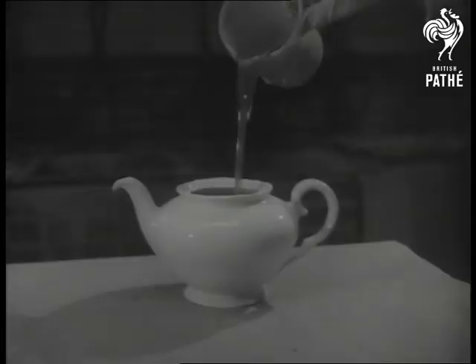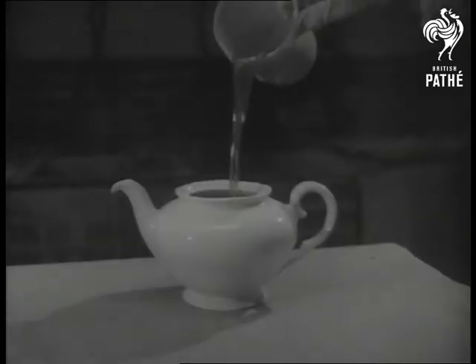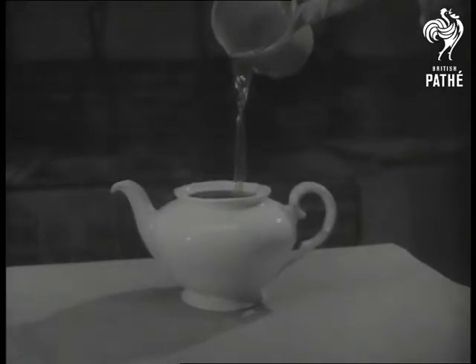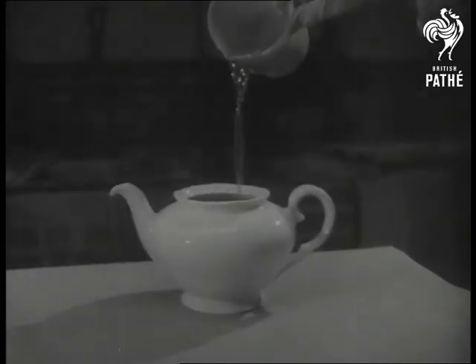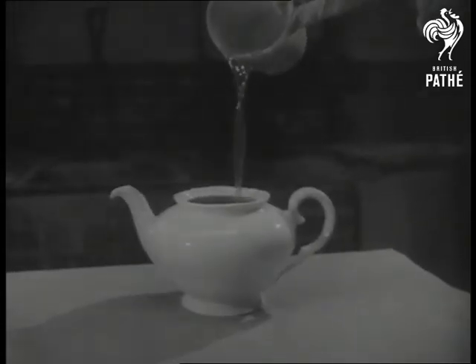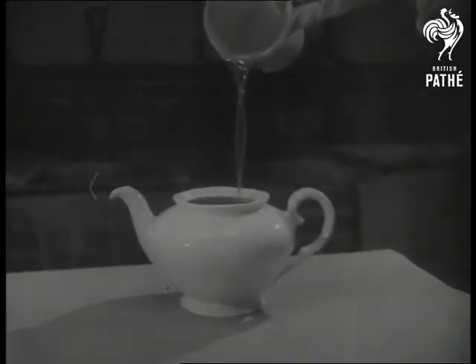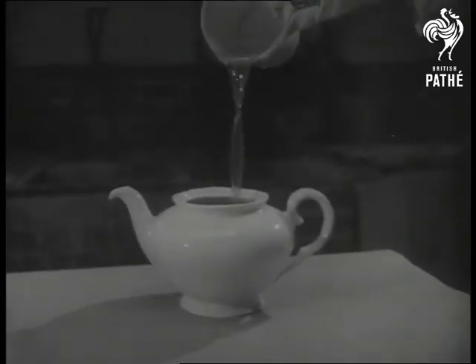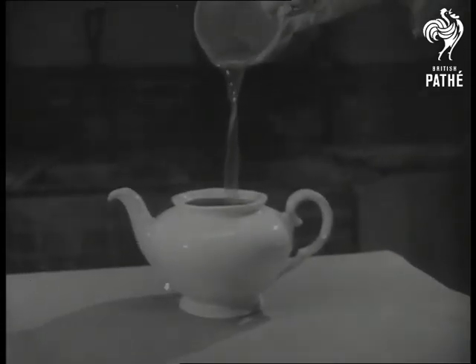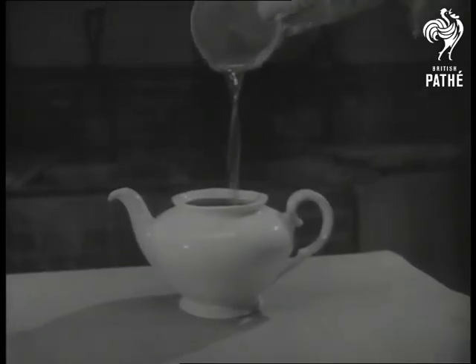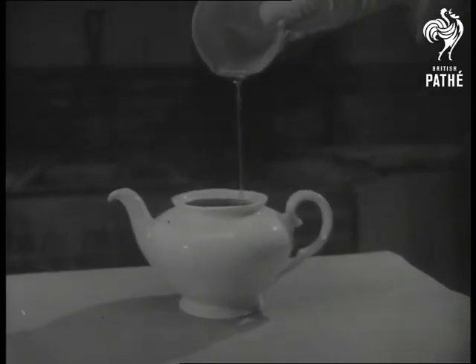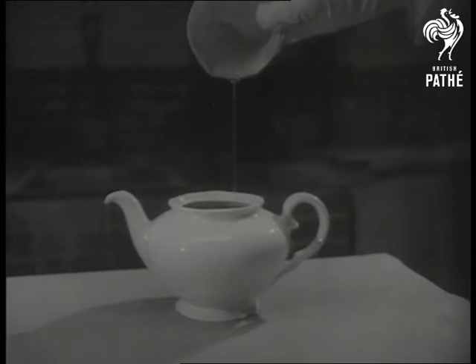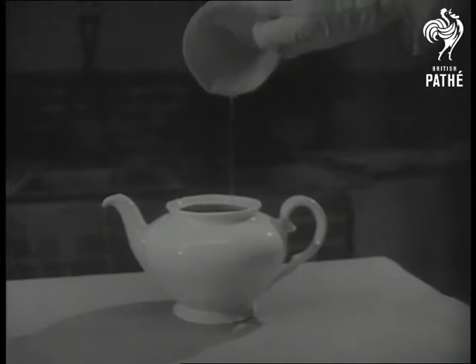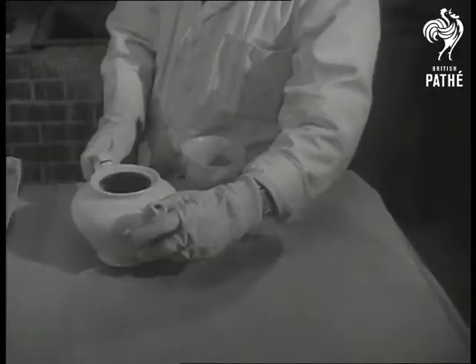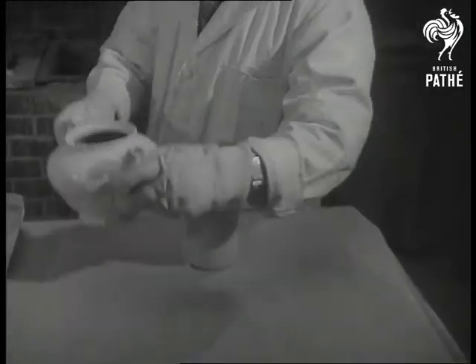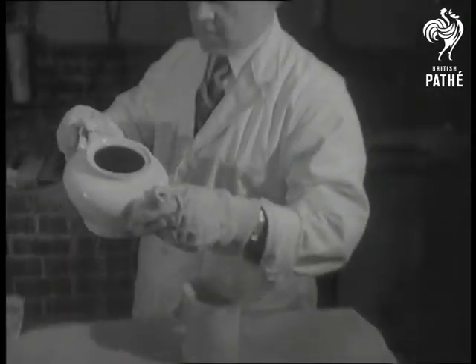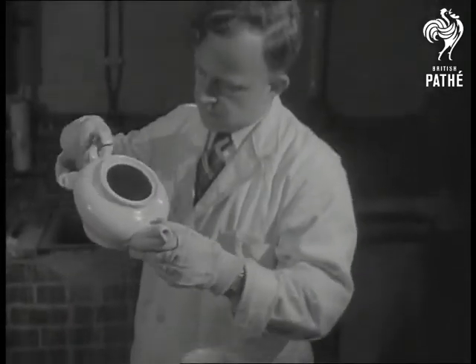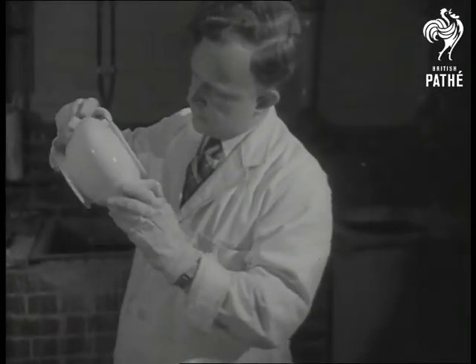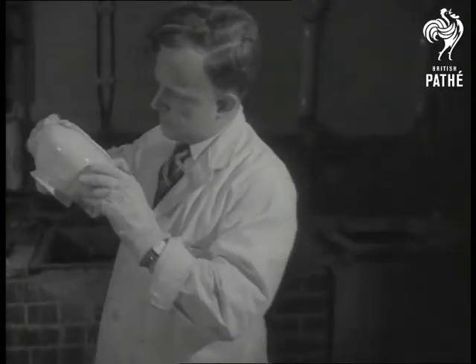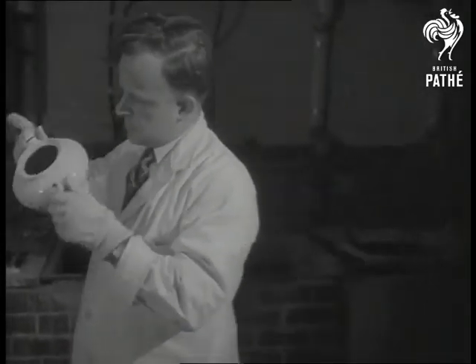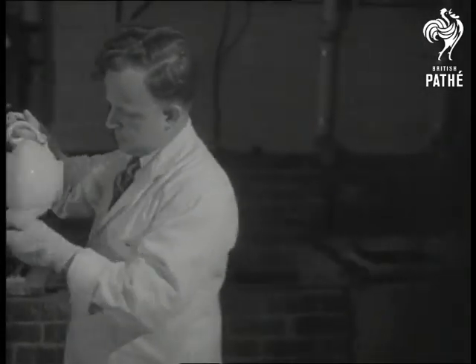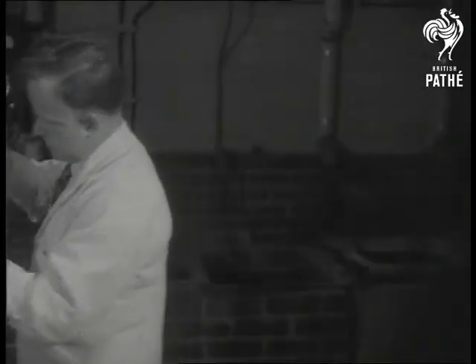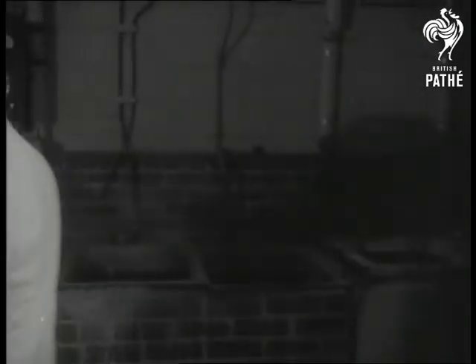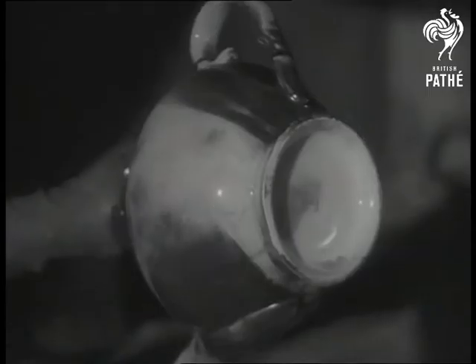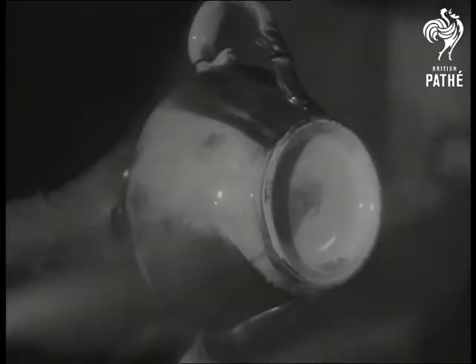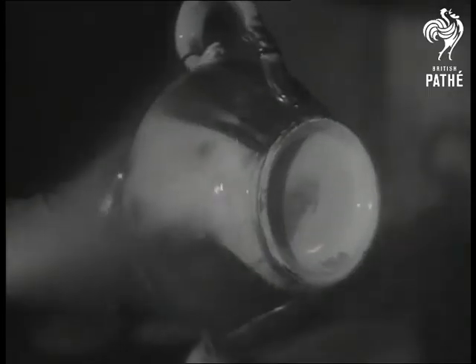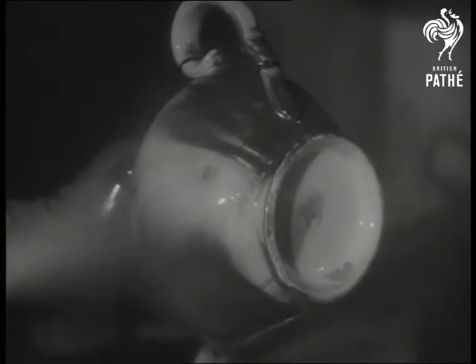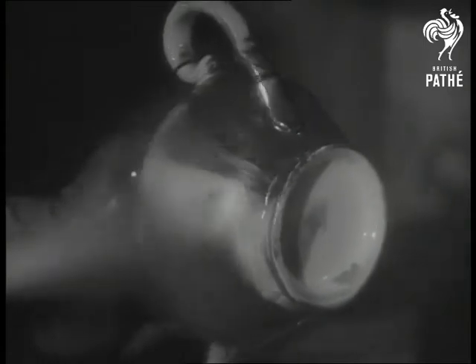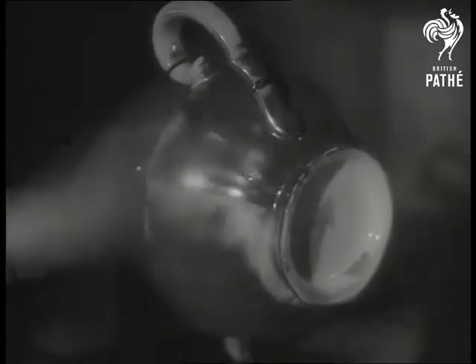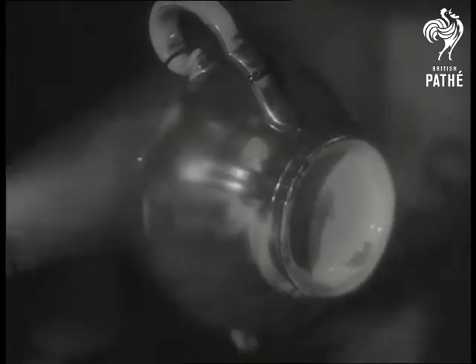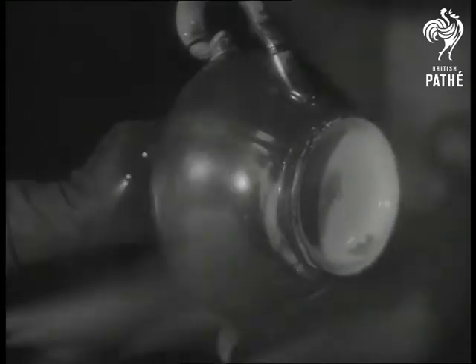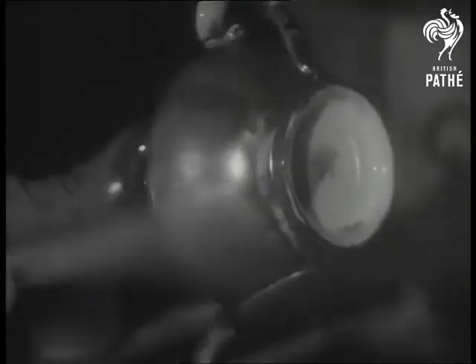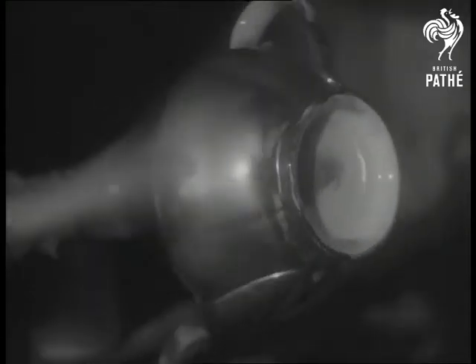You need a silver teapot to impress the guests, but you can't beat porcelain for a nice cup of tea. Now in Birmingham they found how to plate porcelain with silver. This is how they glamorize your old pot of China.